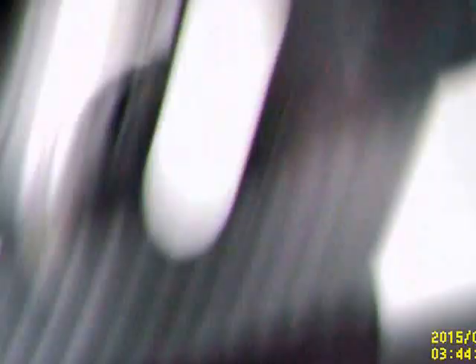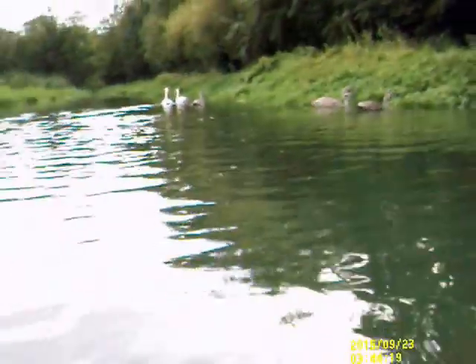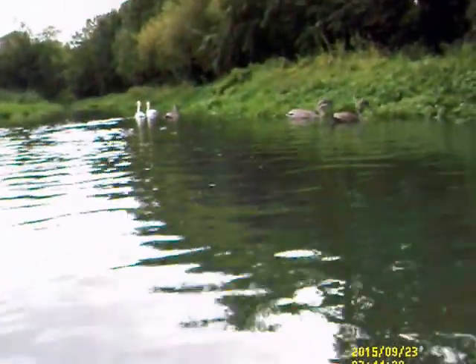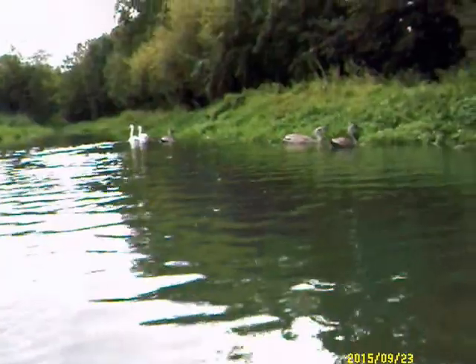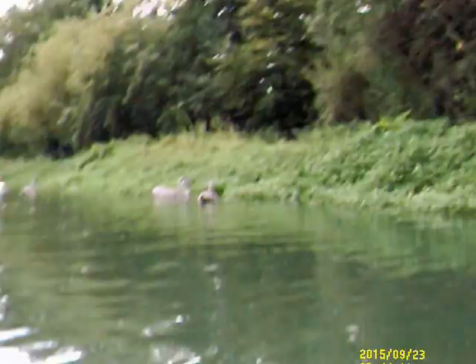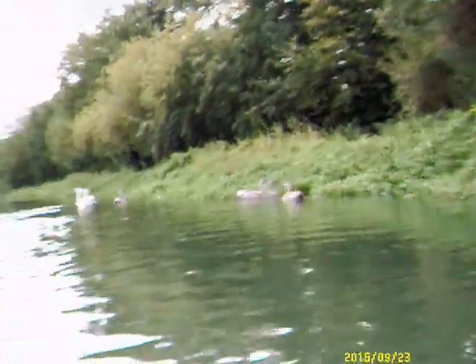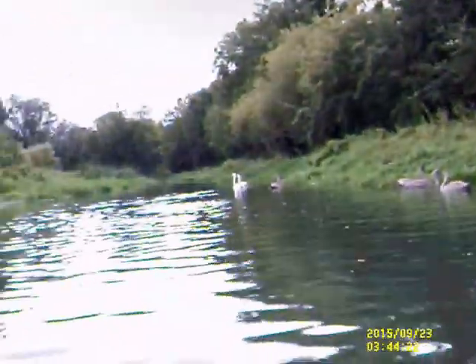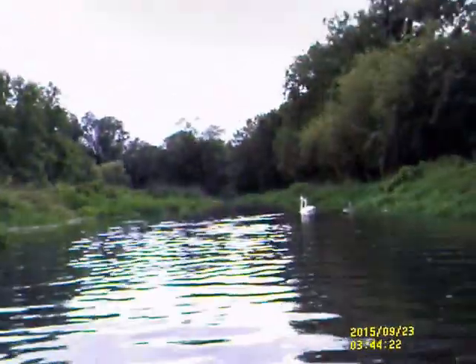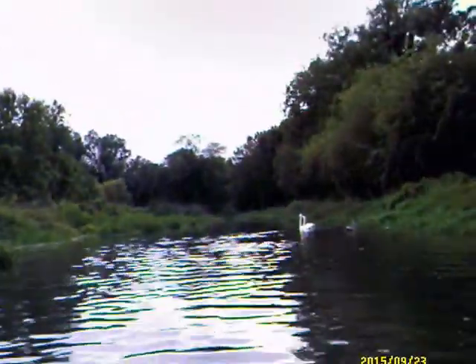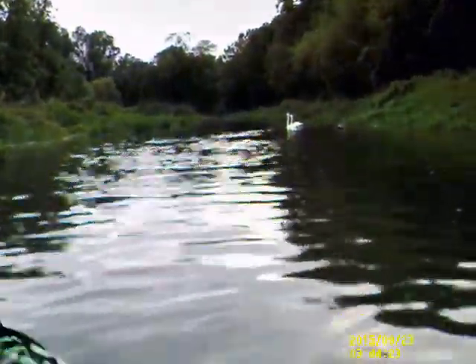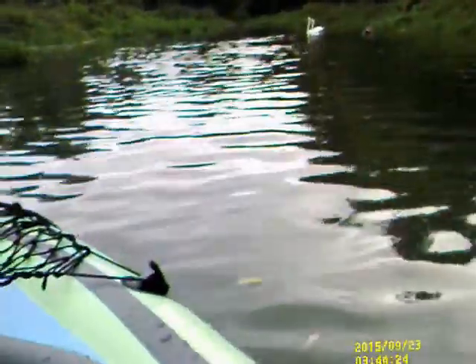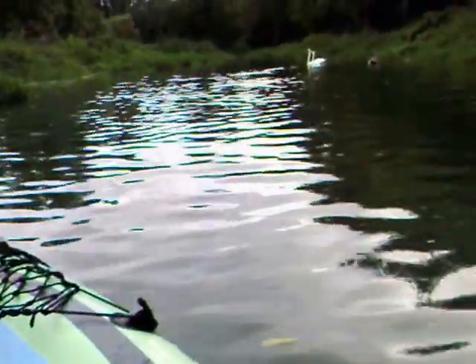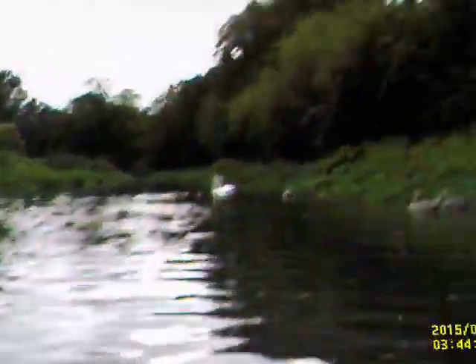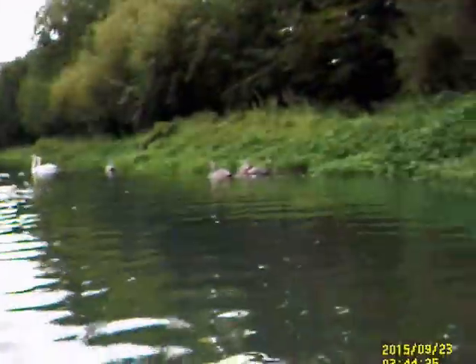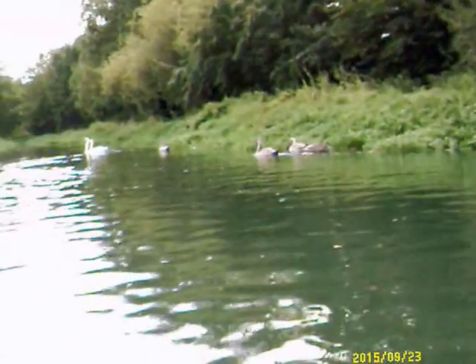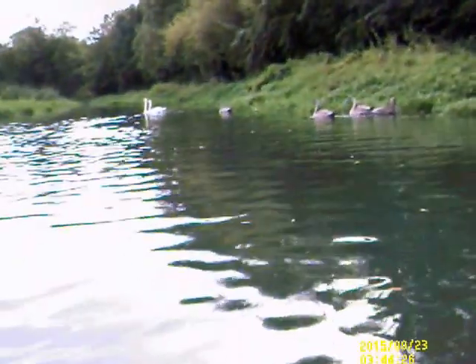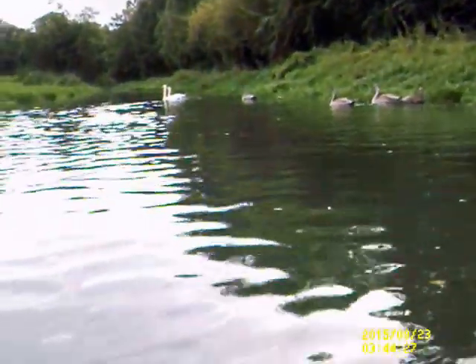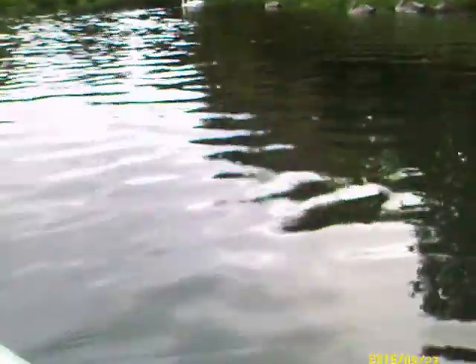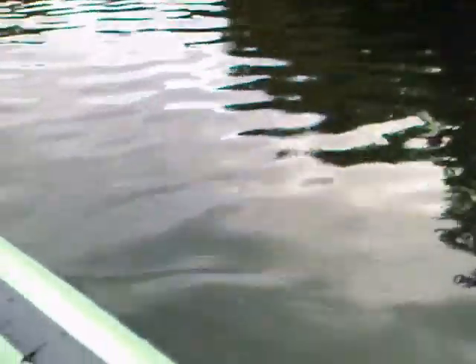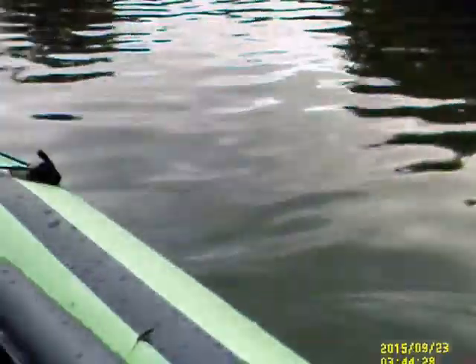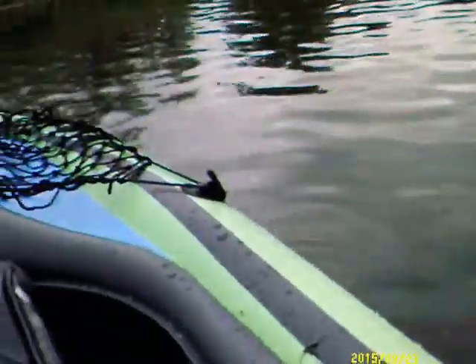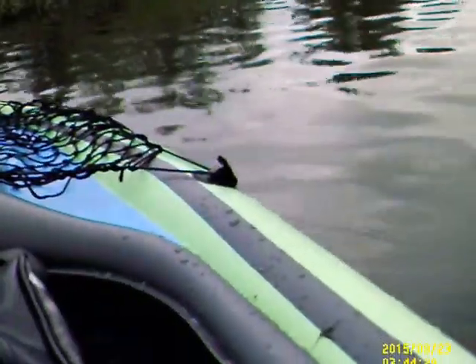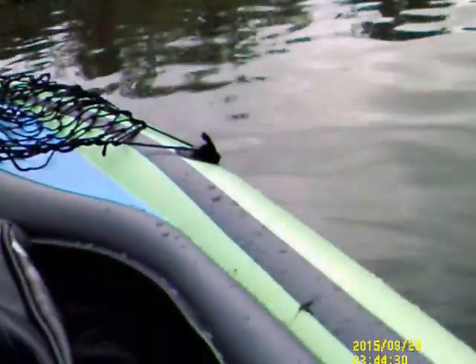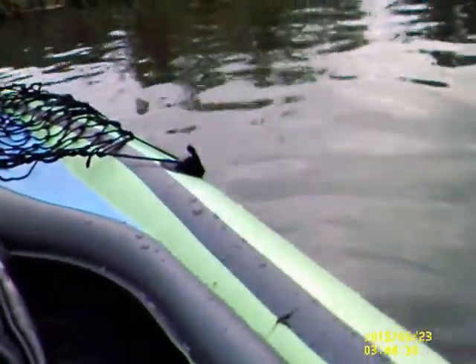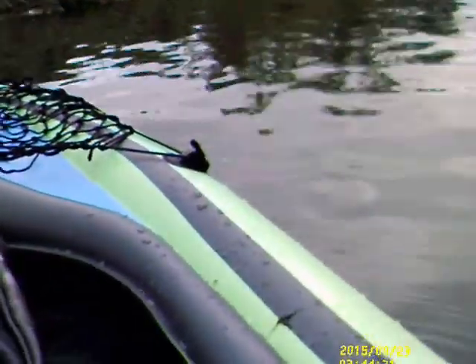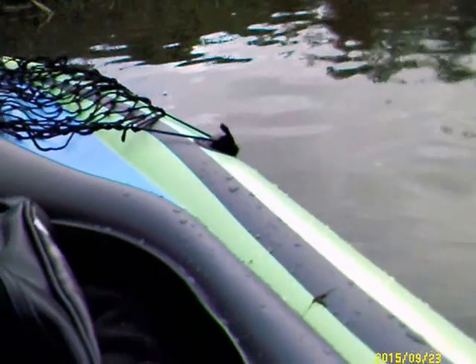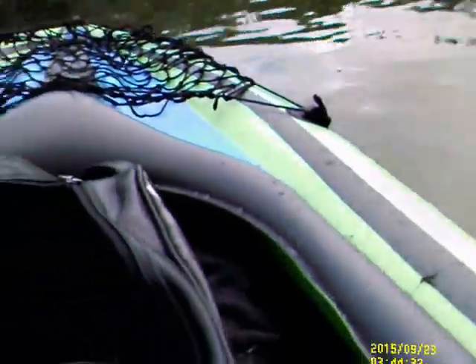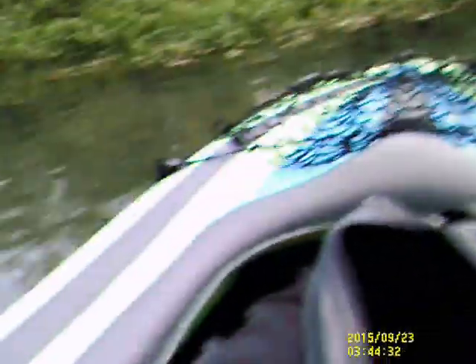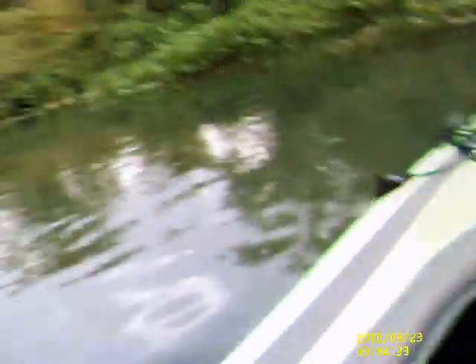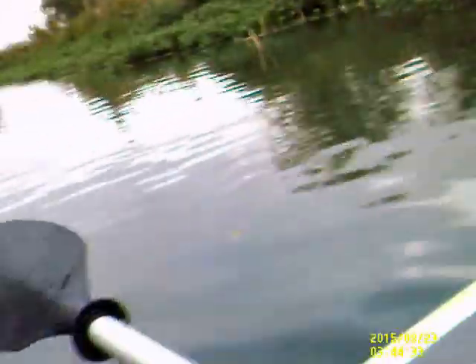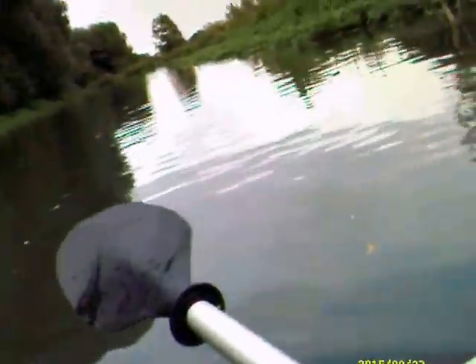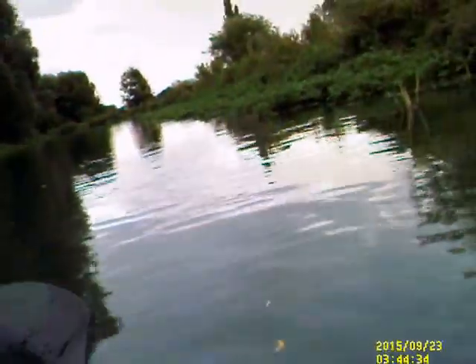Hi guys, we're turning around now. We've got as close as possible but it's getting really narrow and really shallow. There's the swans — we've got to go now. You'll see swans there and we're heading back. Do you want me to turn around?